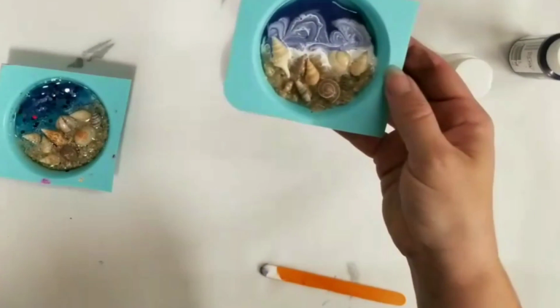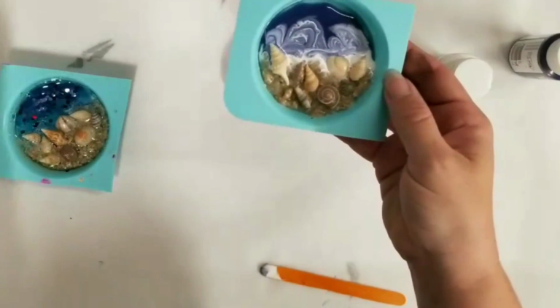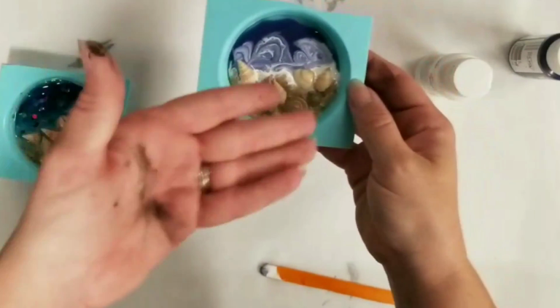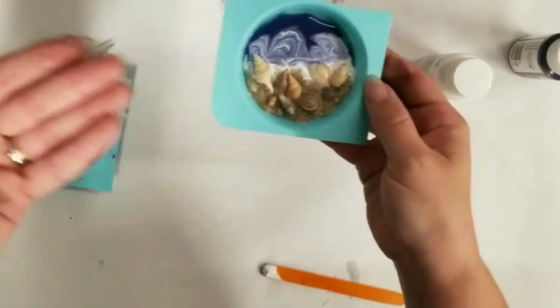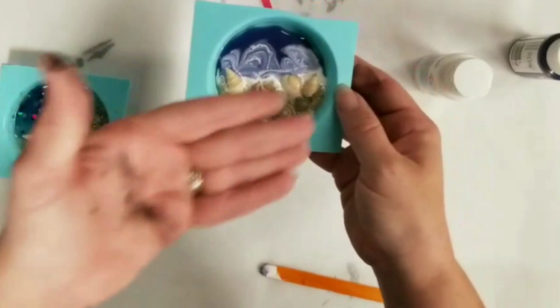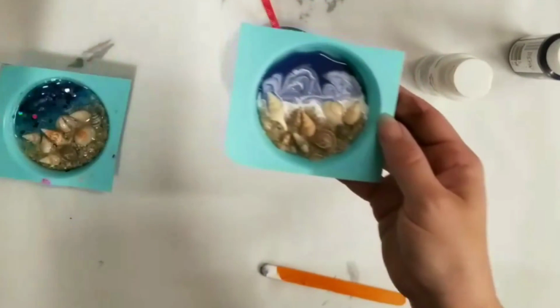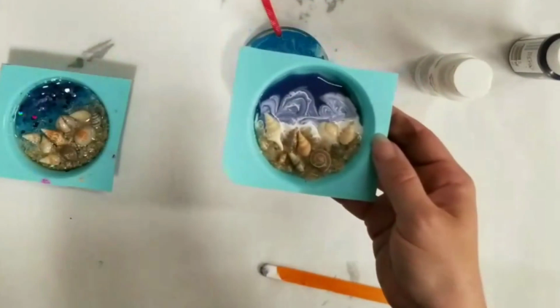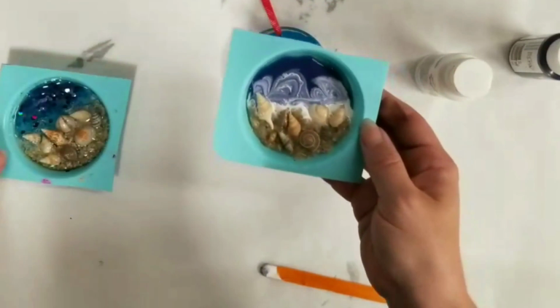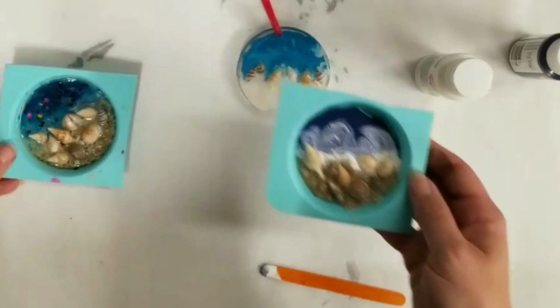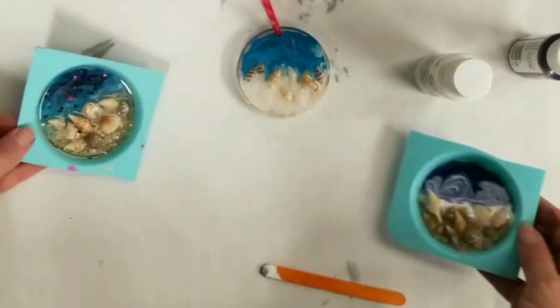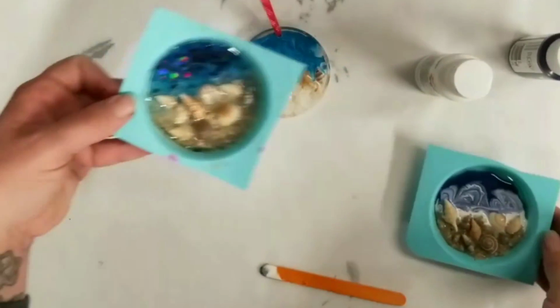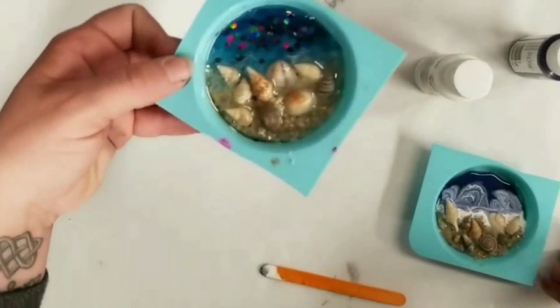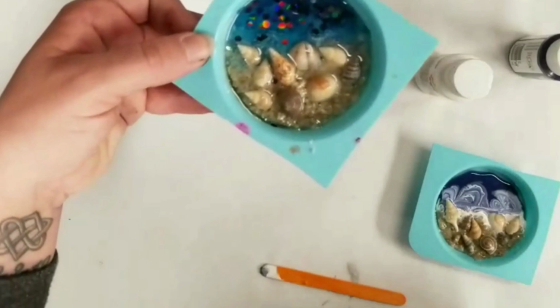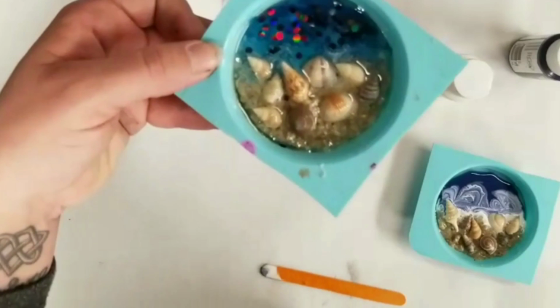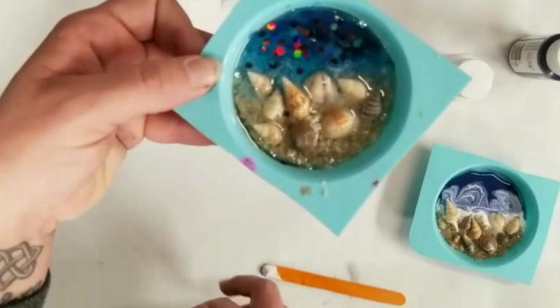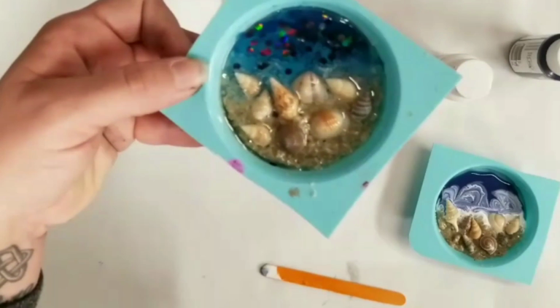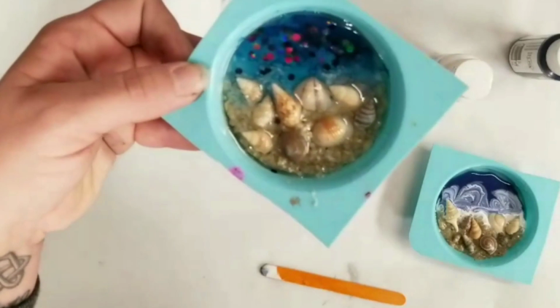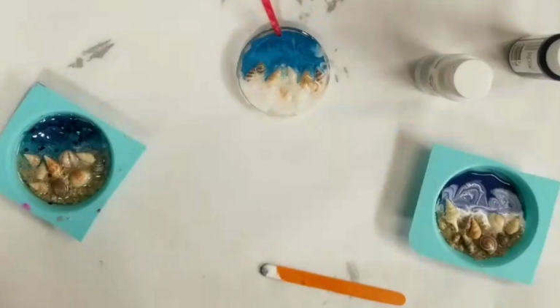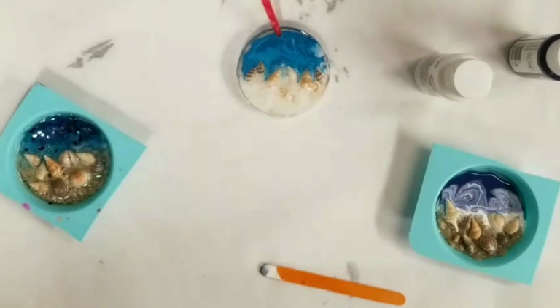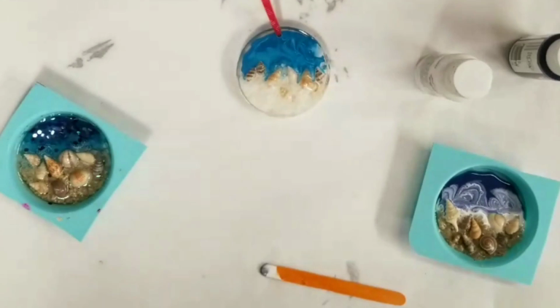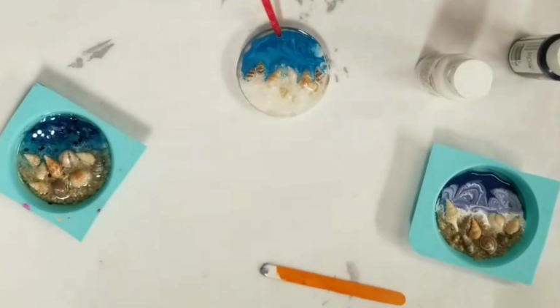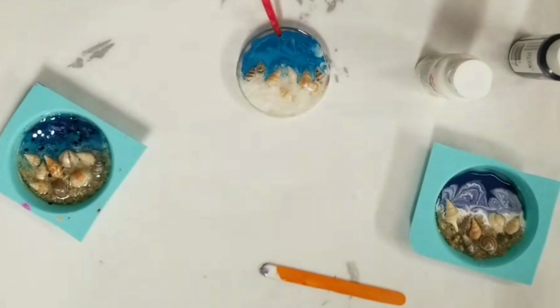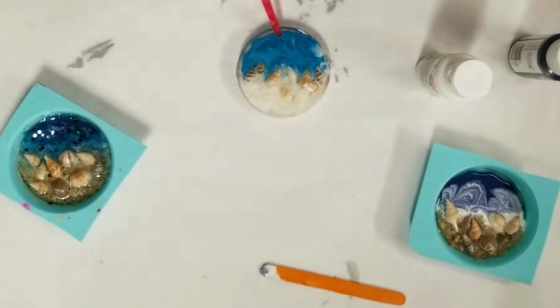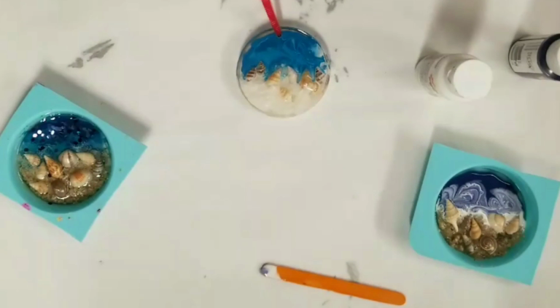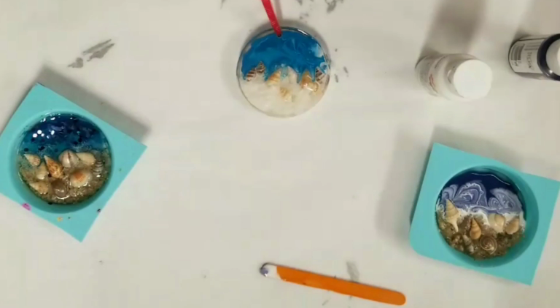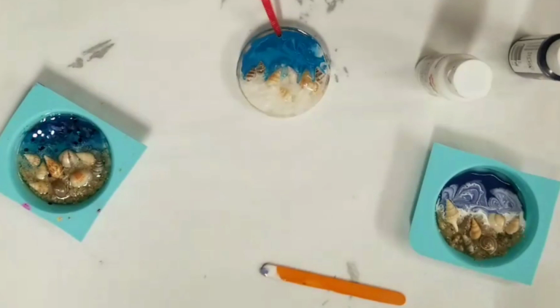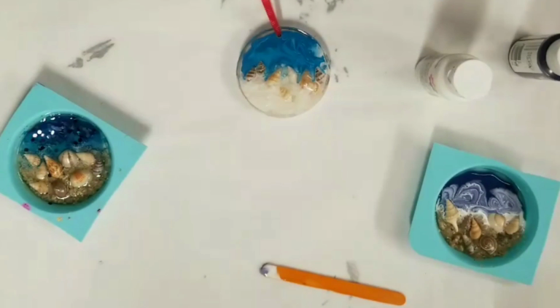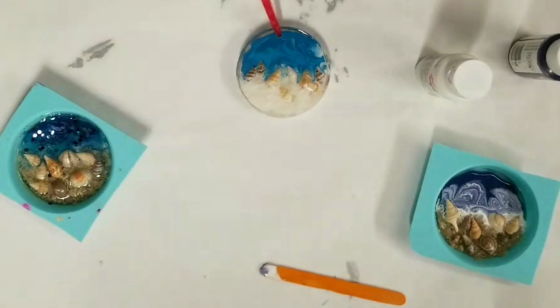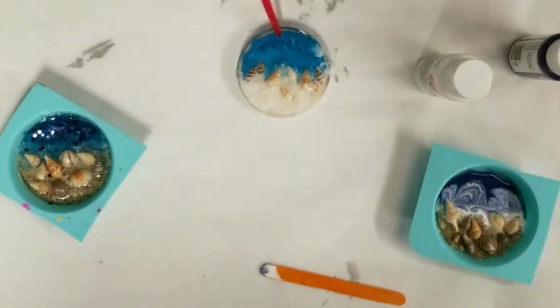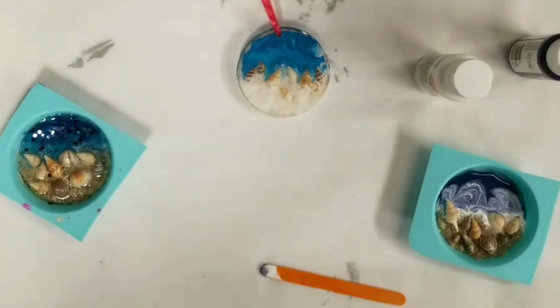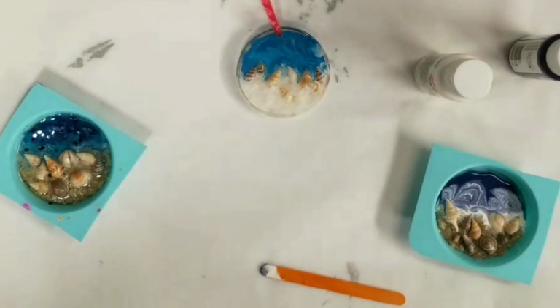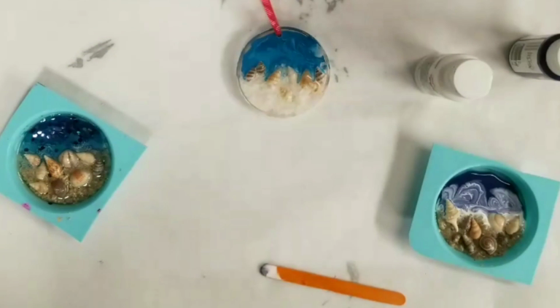You can use multiple colors and different things in there and get different results. I hope you guys enjoyed this — please don't forget to subscribe, and we'll see you next time.